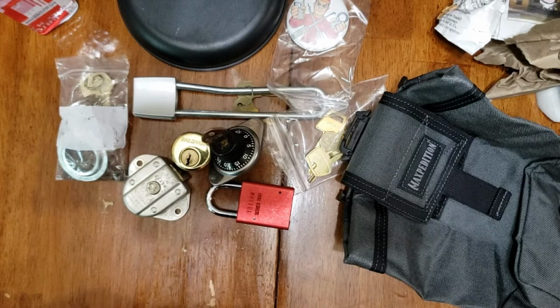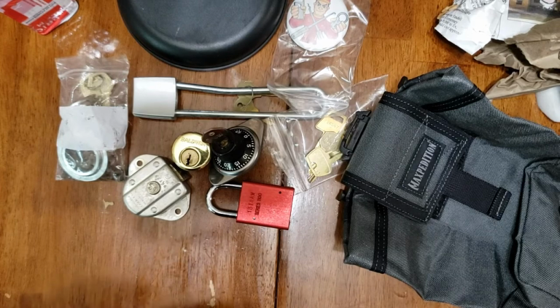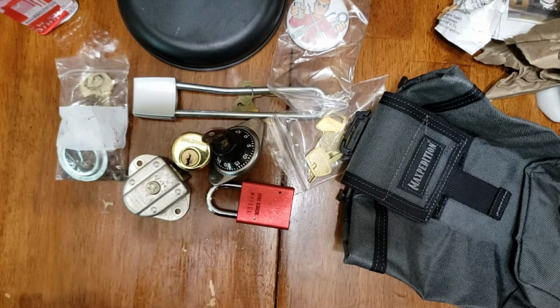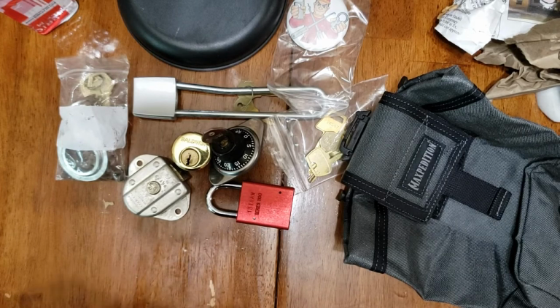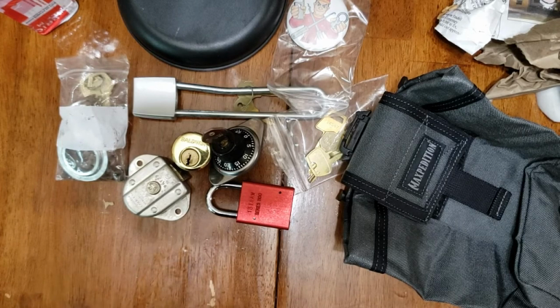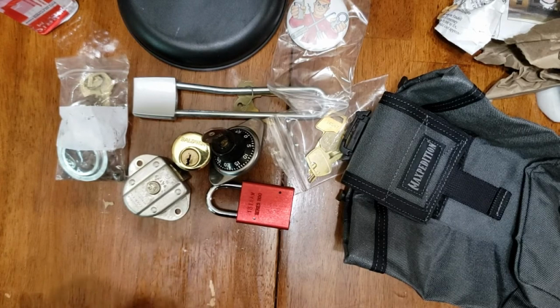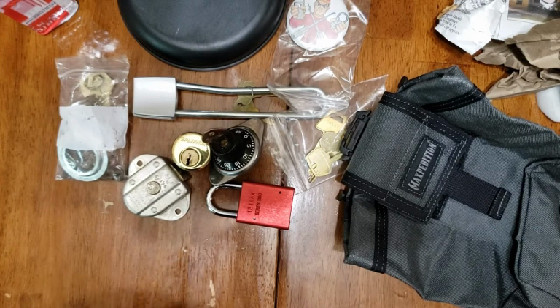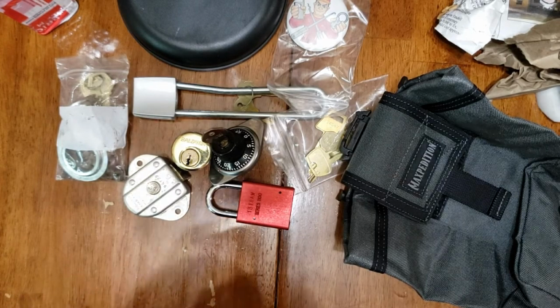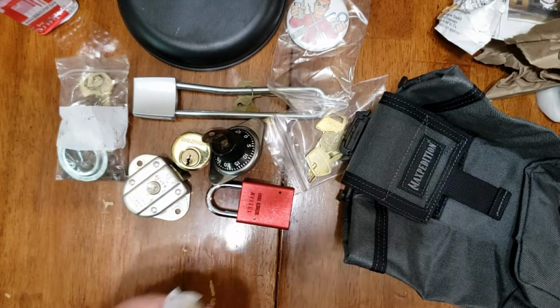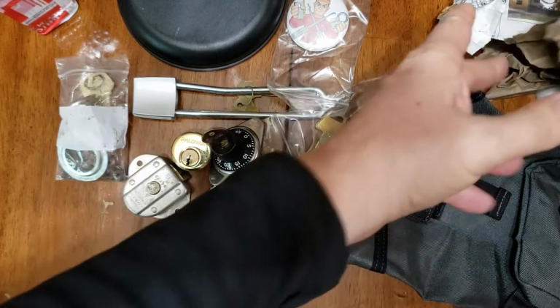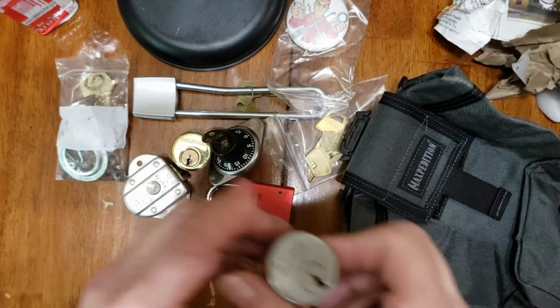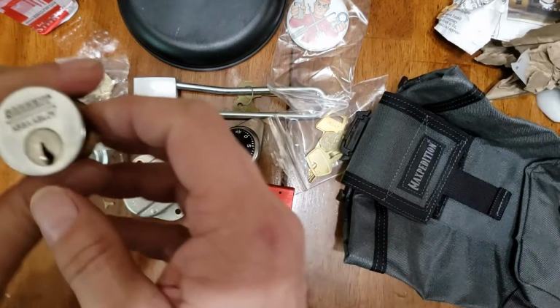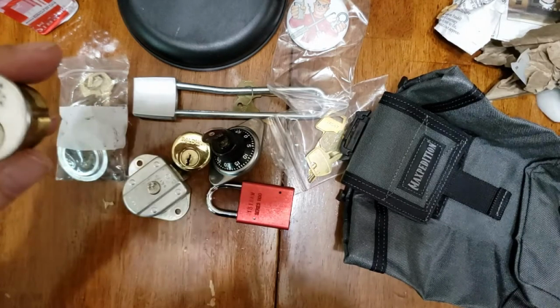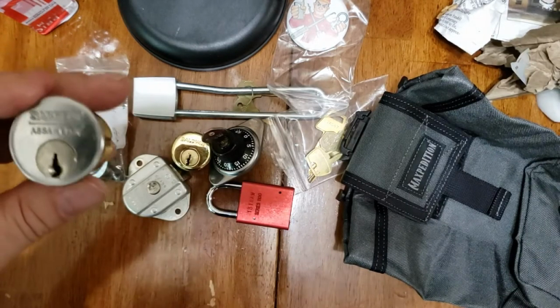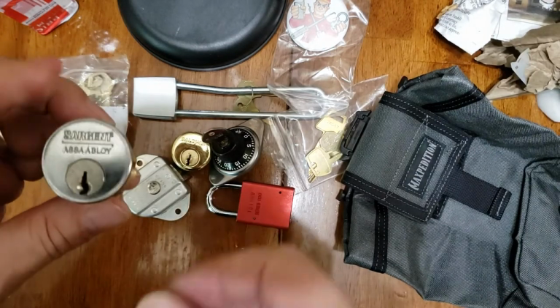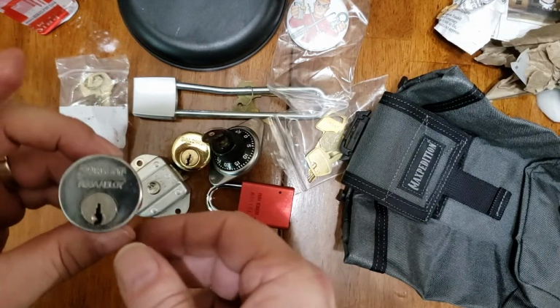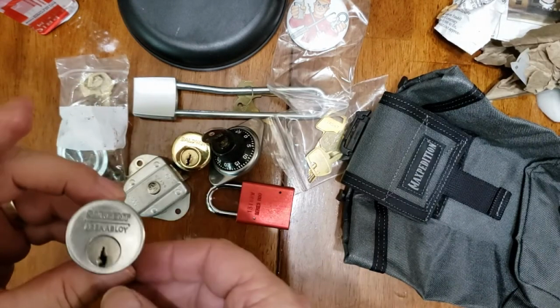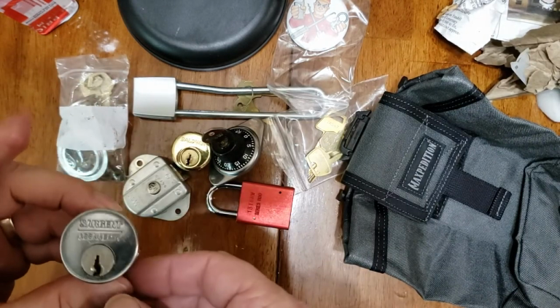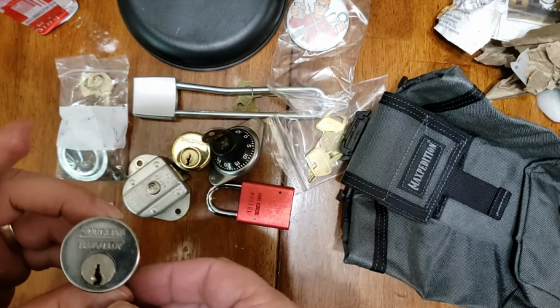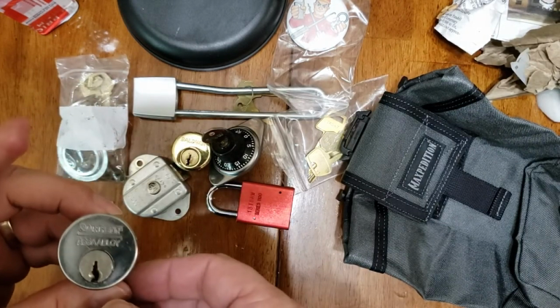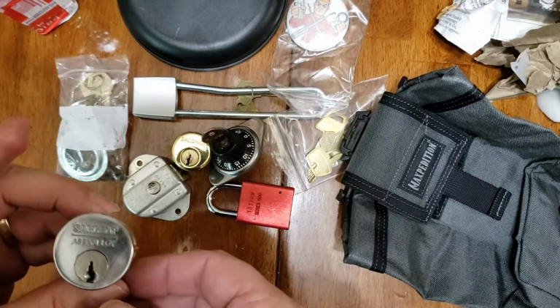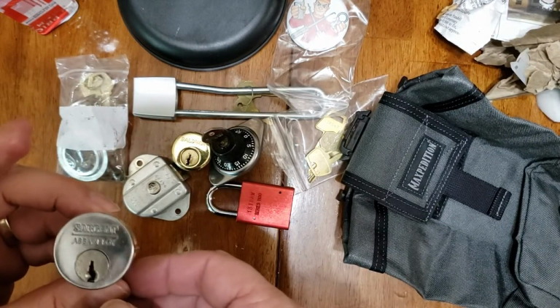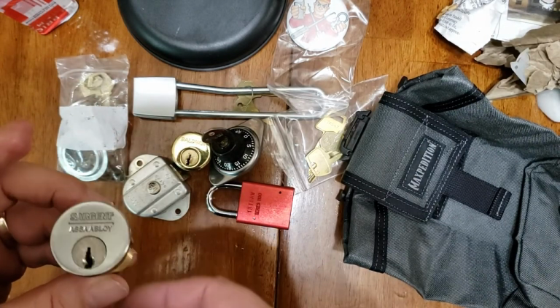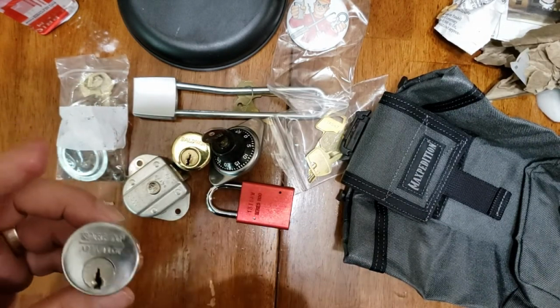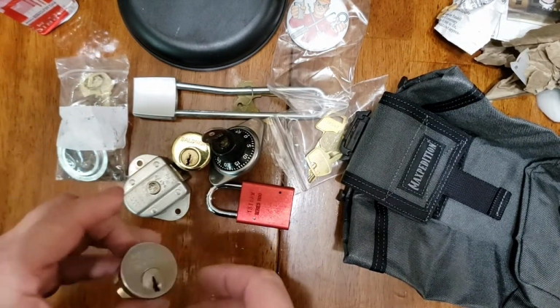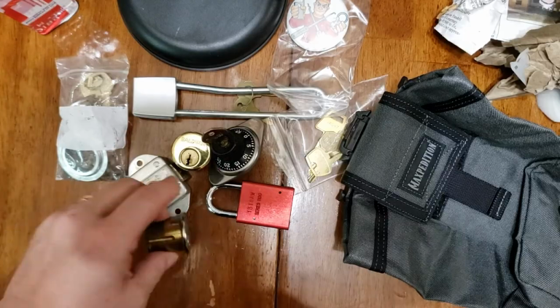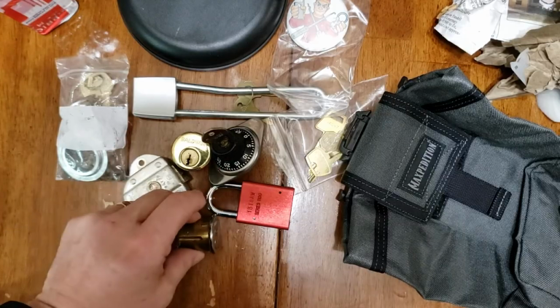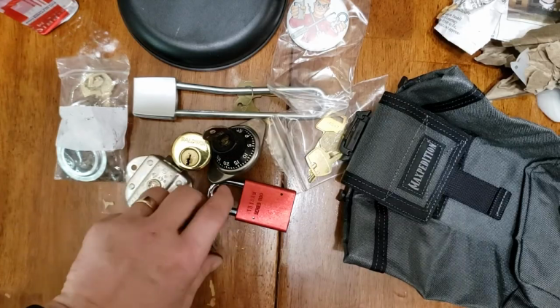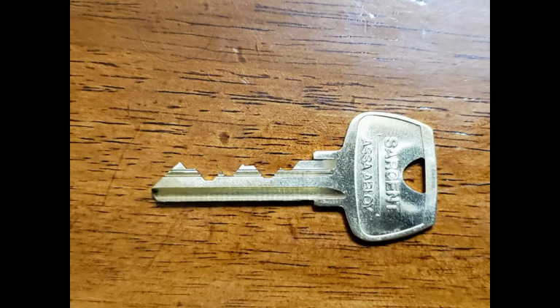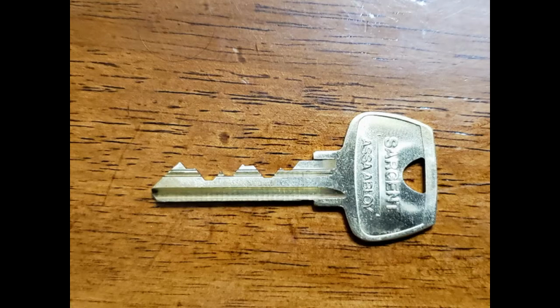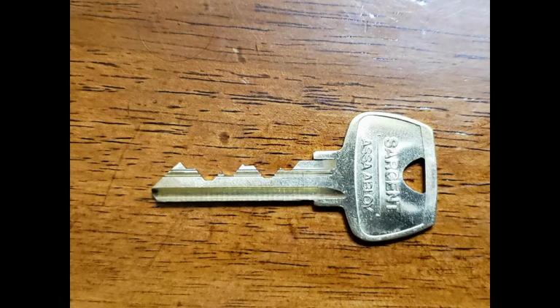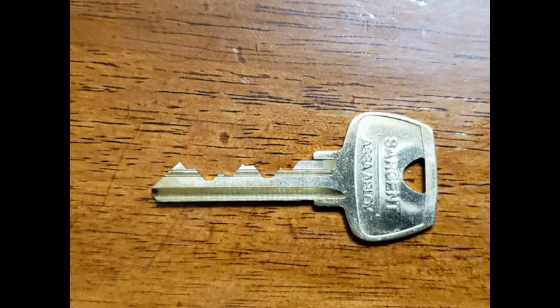Last up is an Assa Aveloi mortise cylinder with a Sargent LA keyway. Jason would be hard pressed to find a cylinder with bitting harder than this one. This could be a challenge lock.